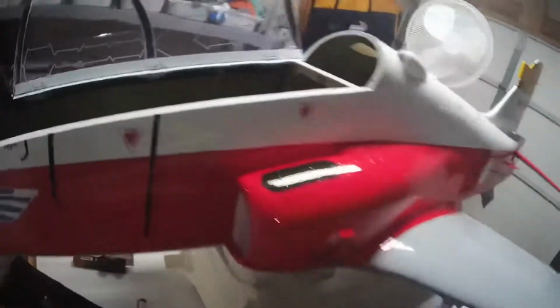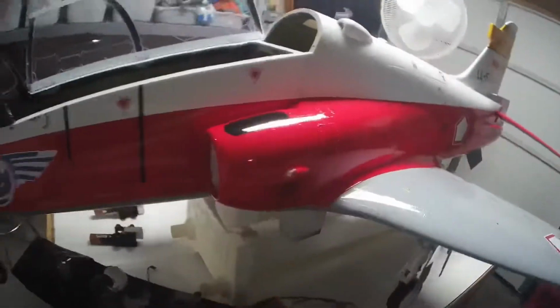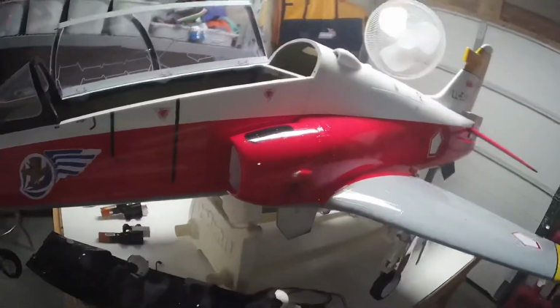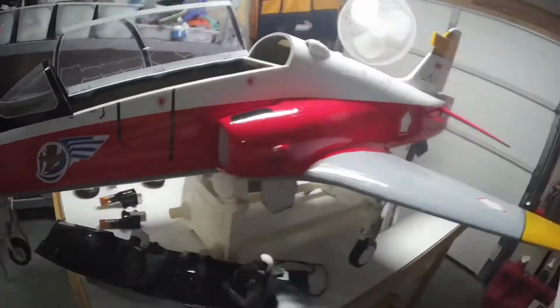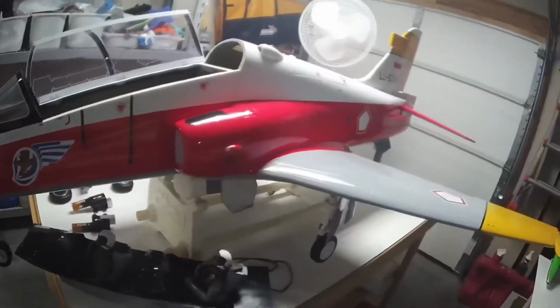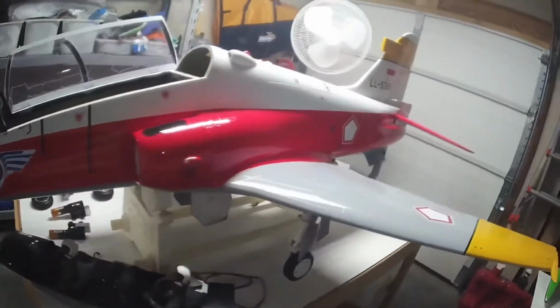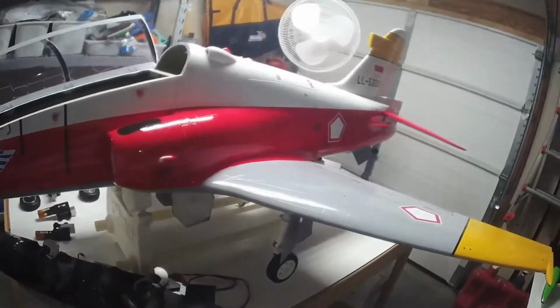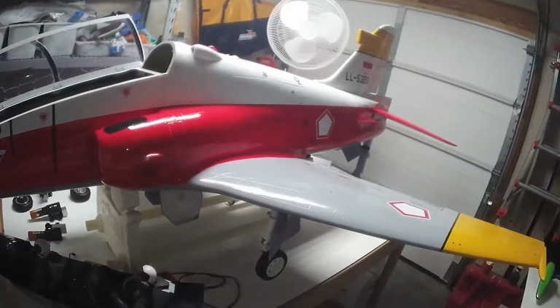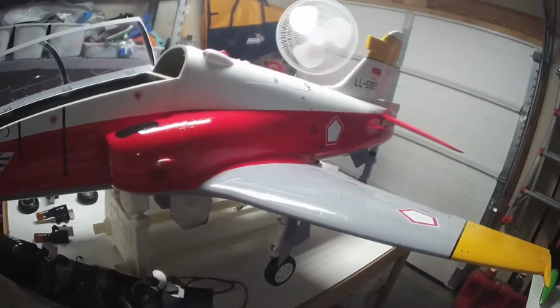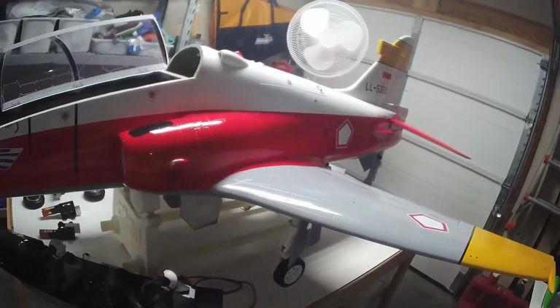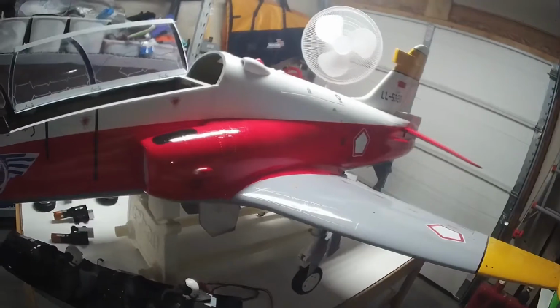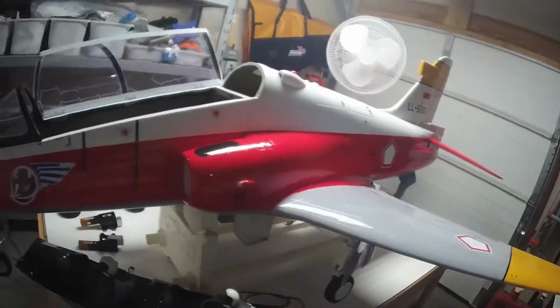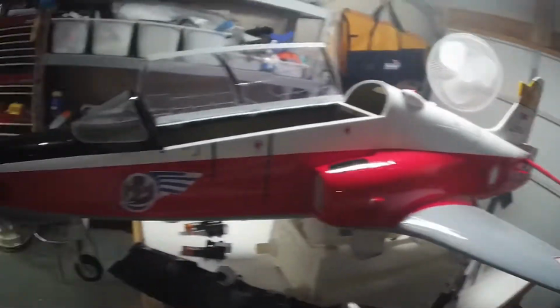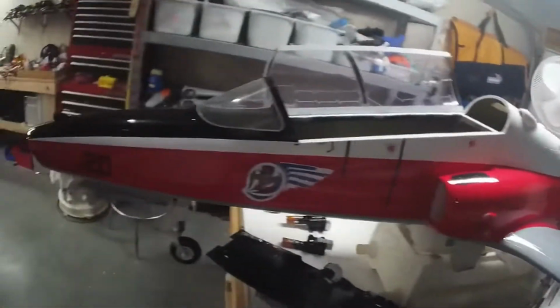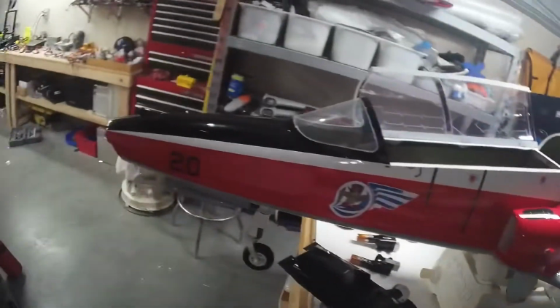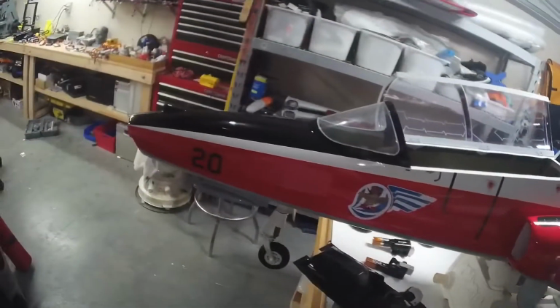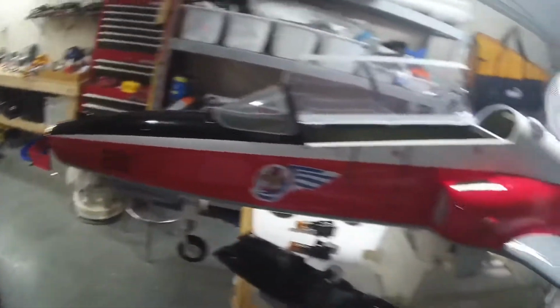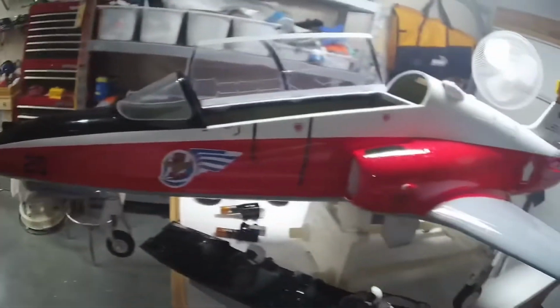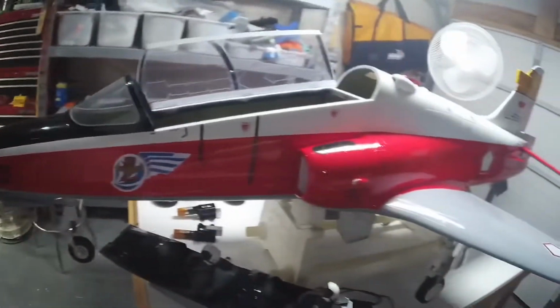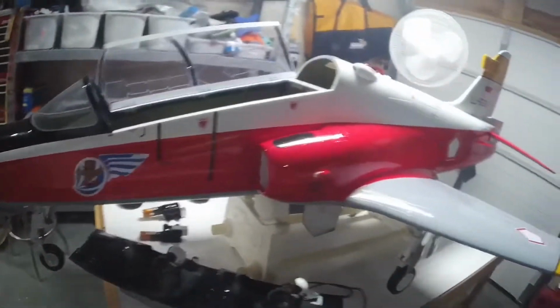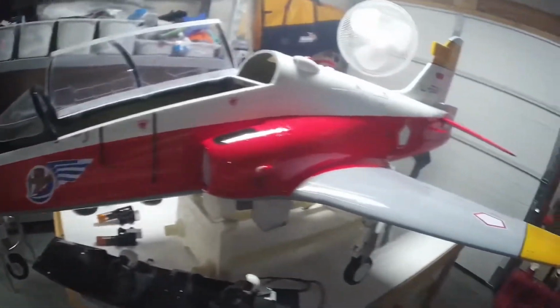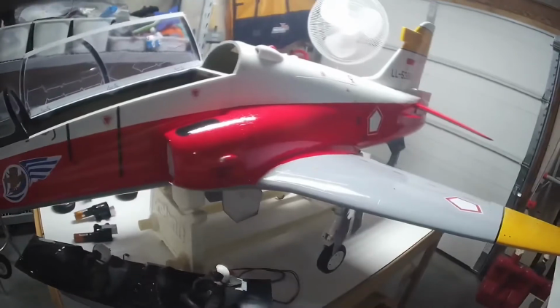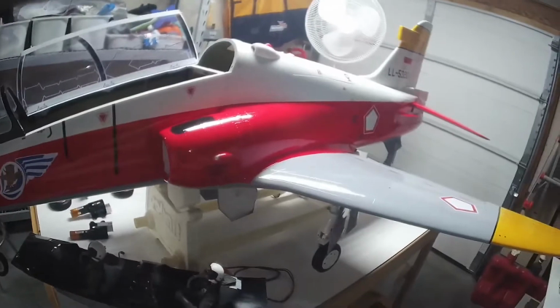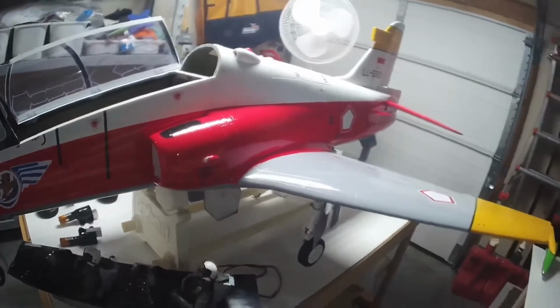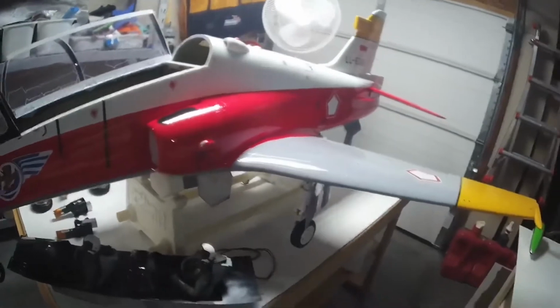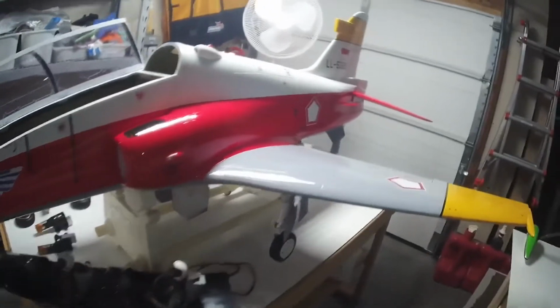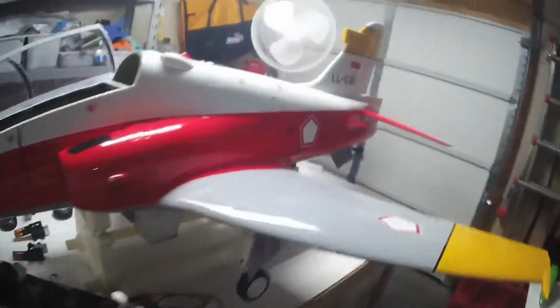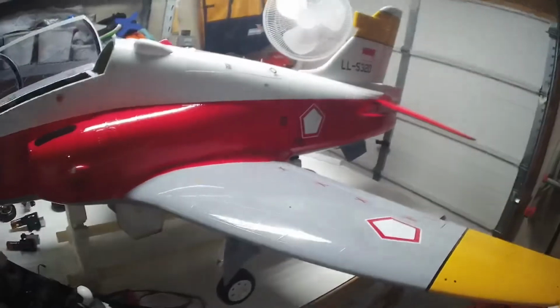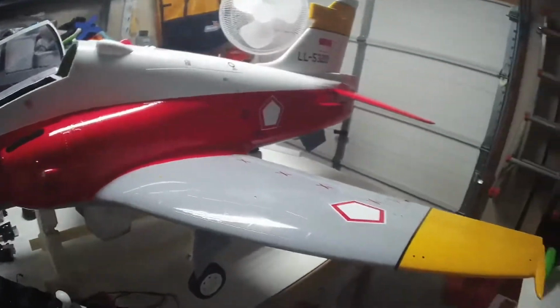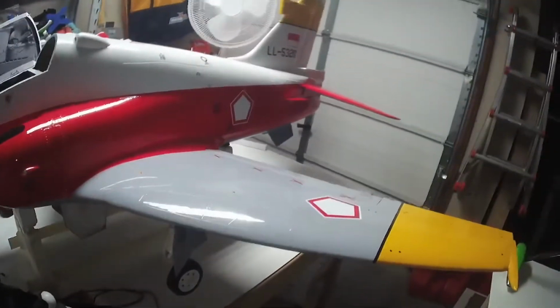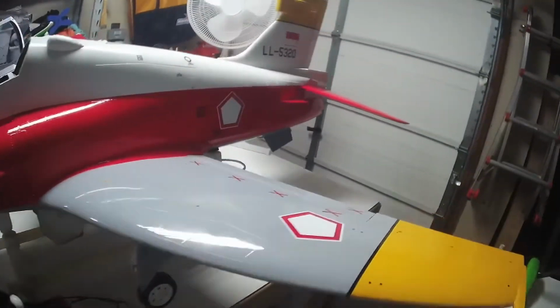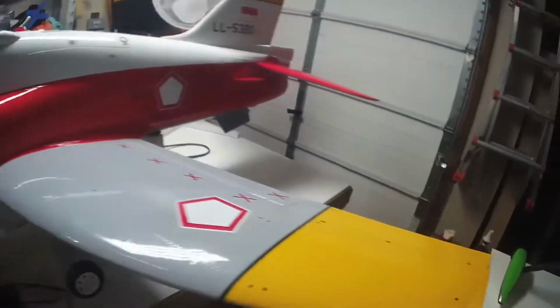It is an Indonesian paint scheme. A customer had ordered it, decided not to go with it, so I picked it up and got a great deal on it. I think it's just kind of unique — I actually like the scheme, something you don't see every day.